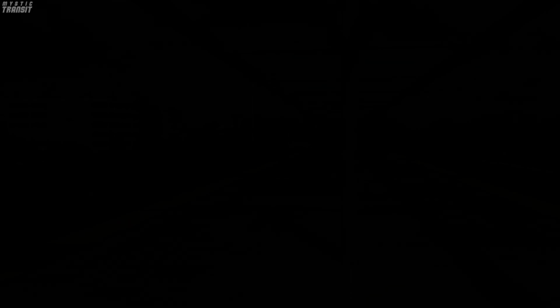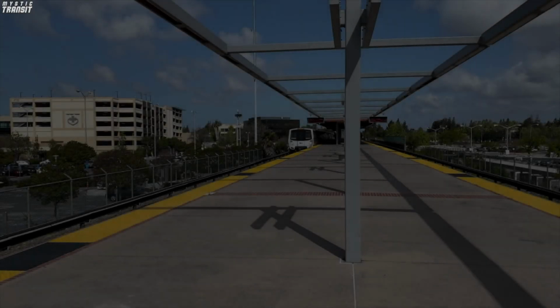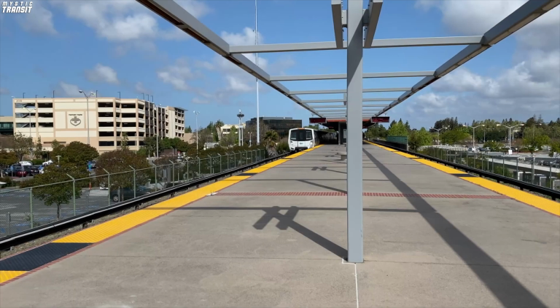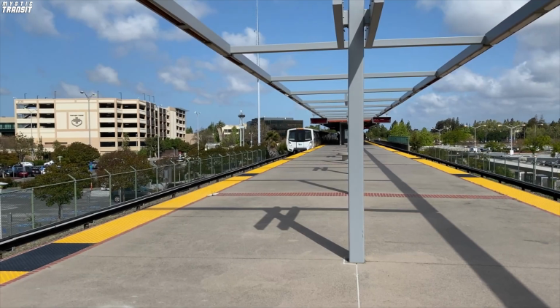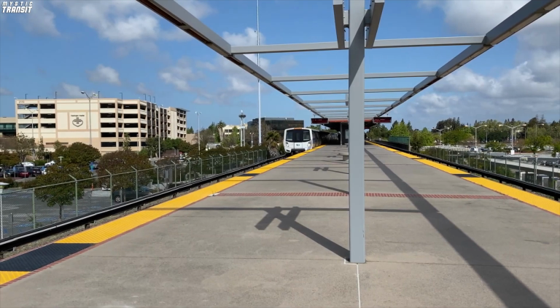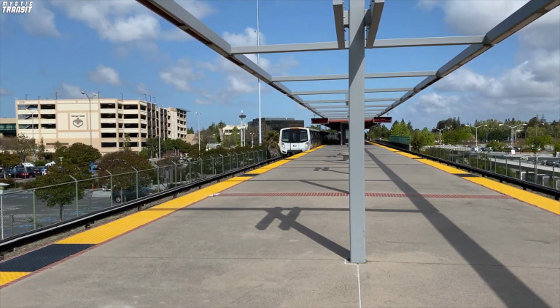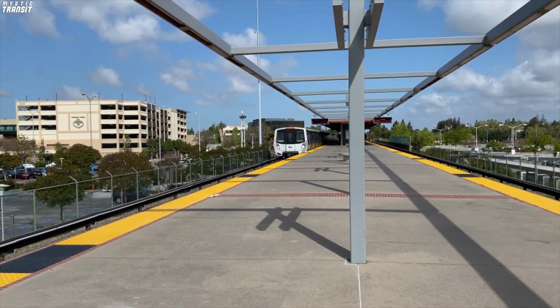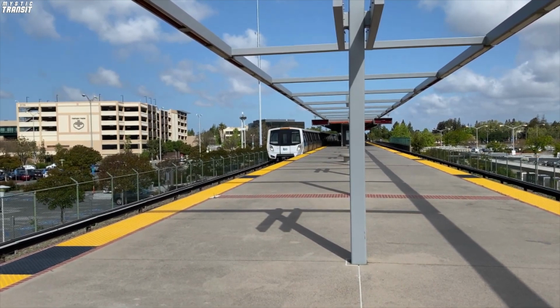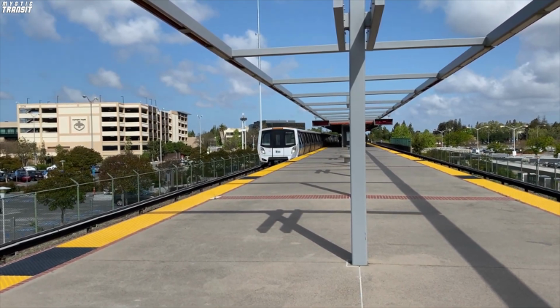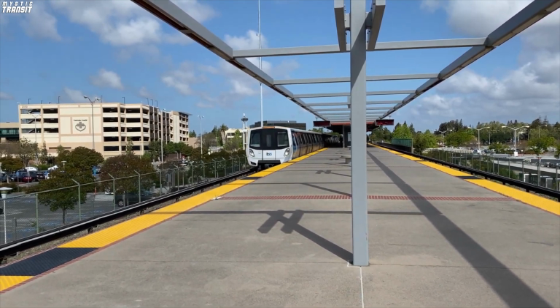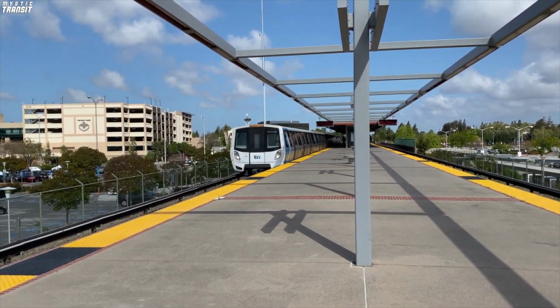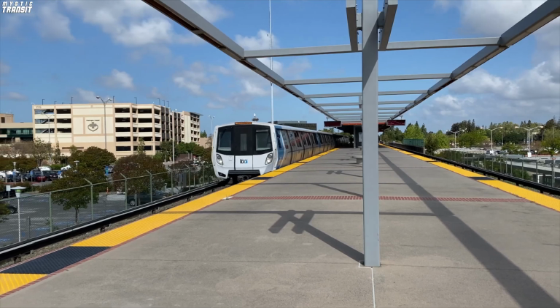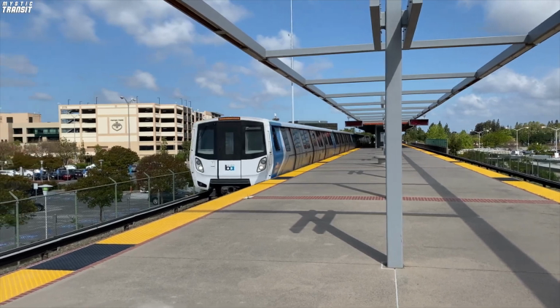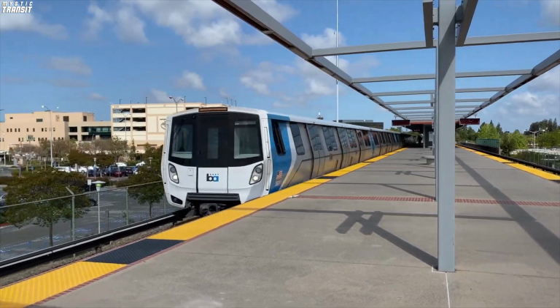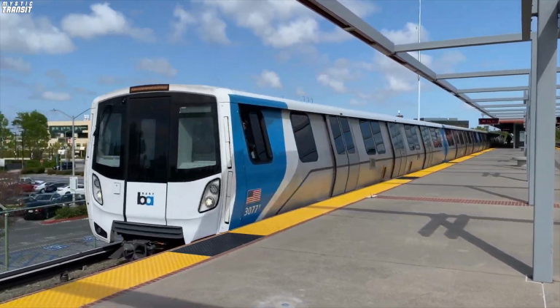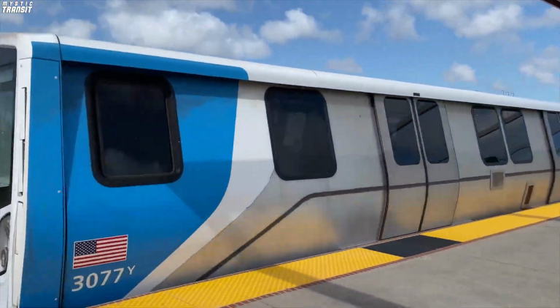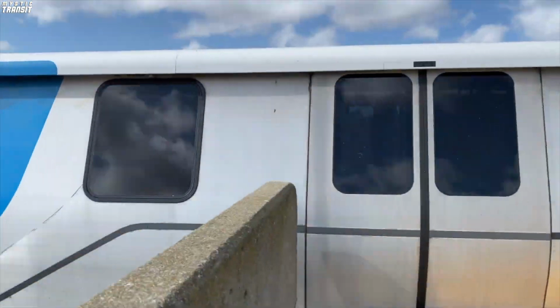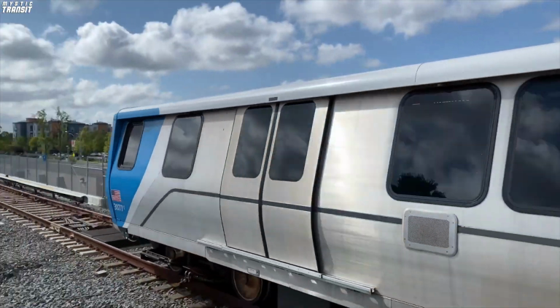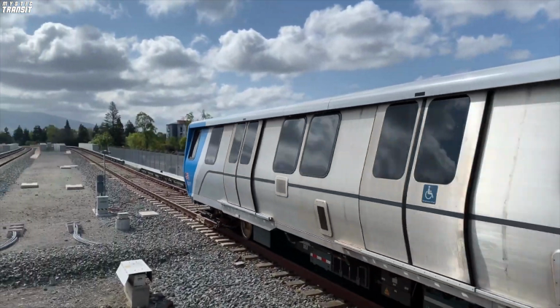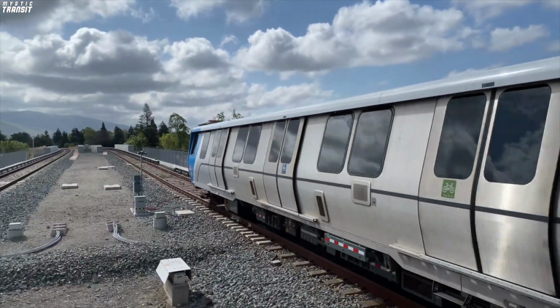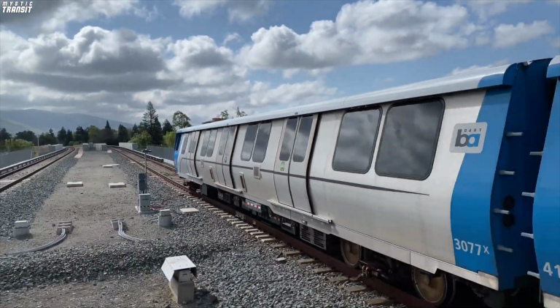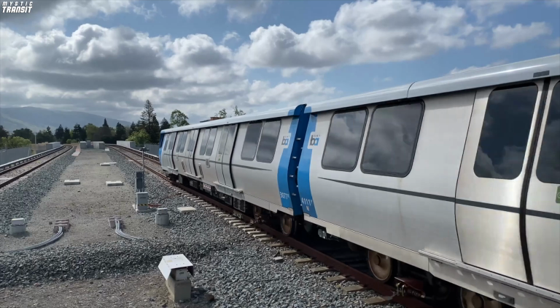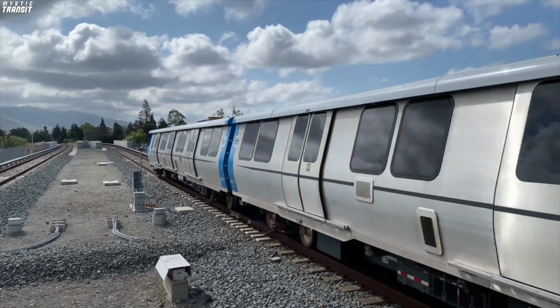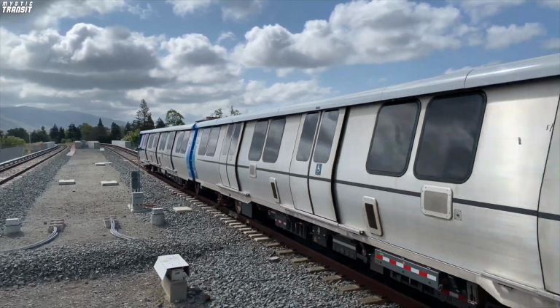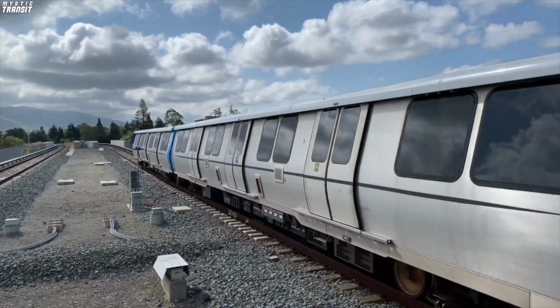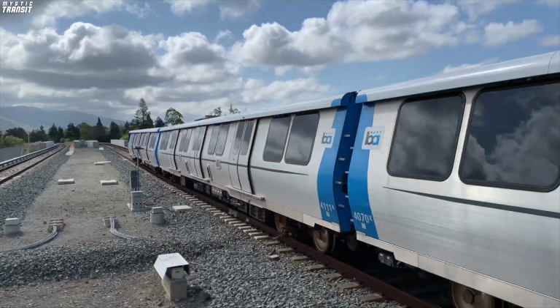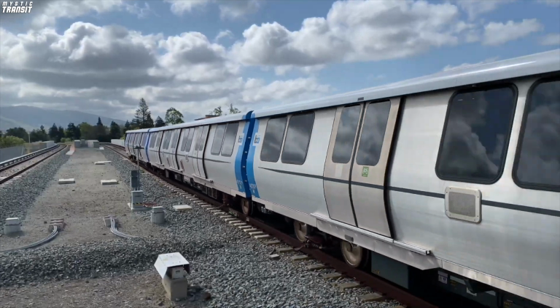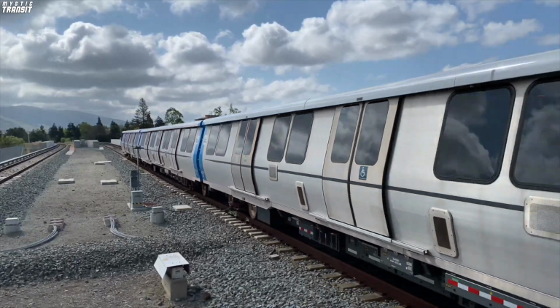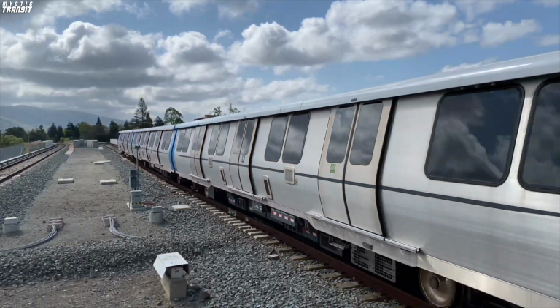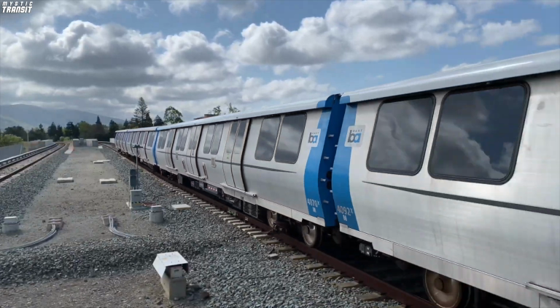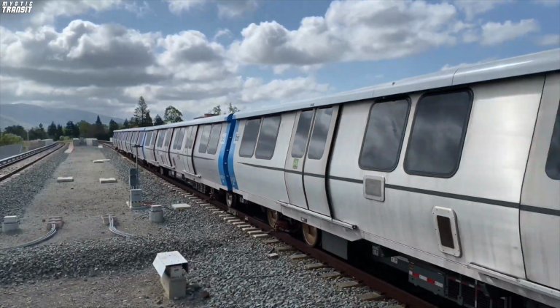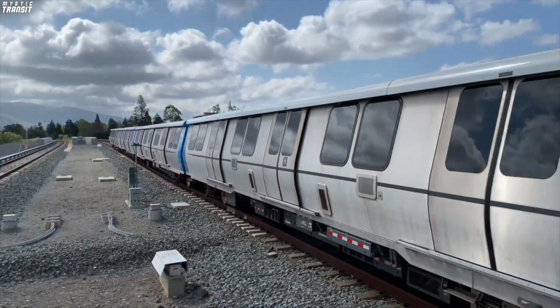BART, or Bay Area Rapid Transit, has been regarded by many as a space-age rapid transit system. Many know about the system itself, its many quirks, and similarities to an S-Bahn system, but they don't know about the rolling stock.